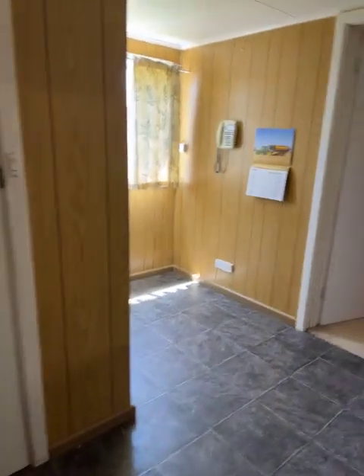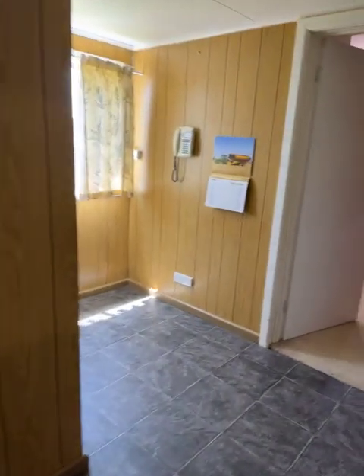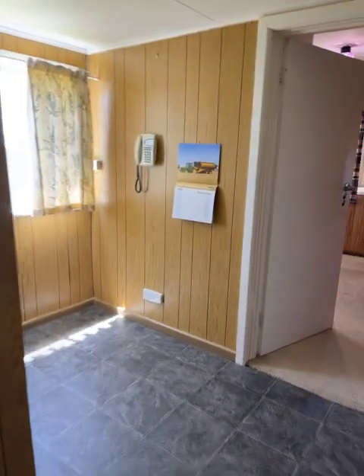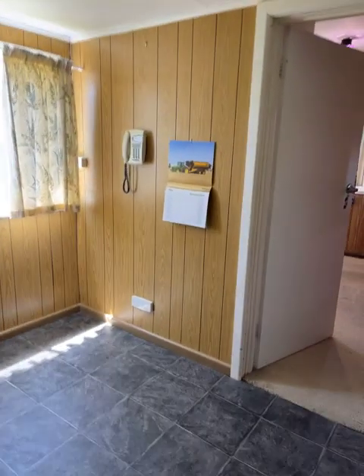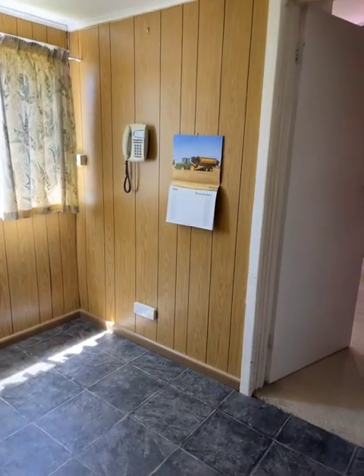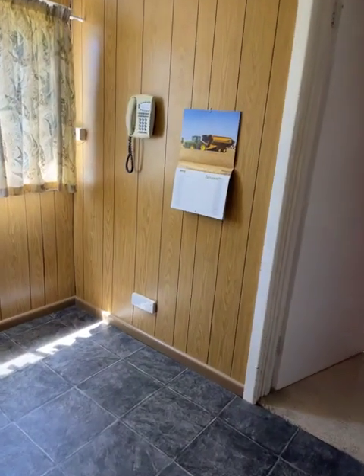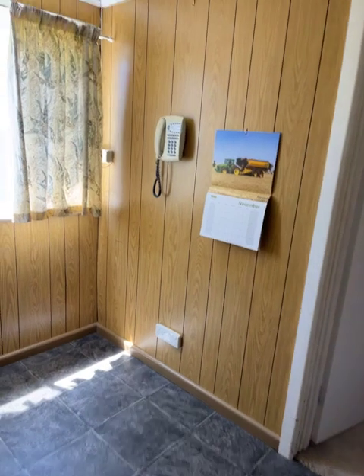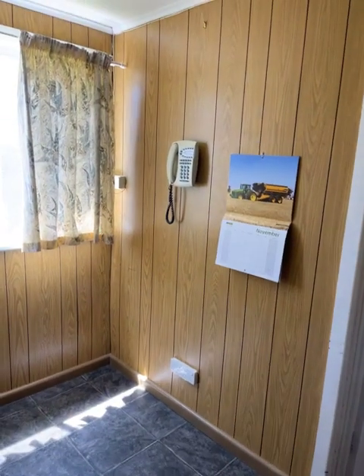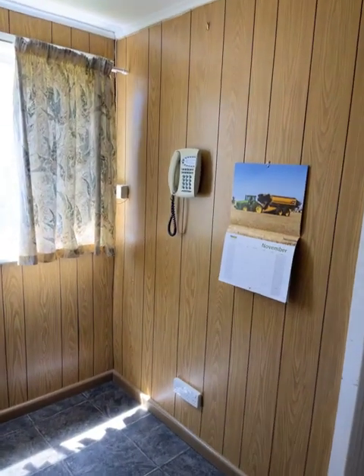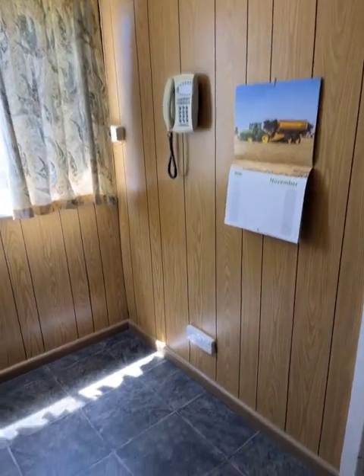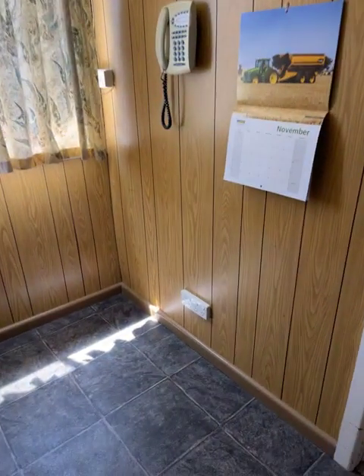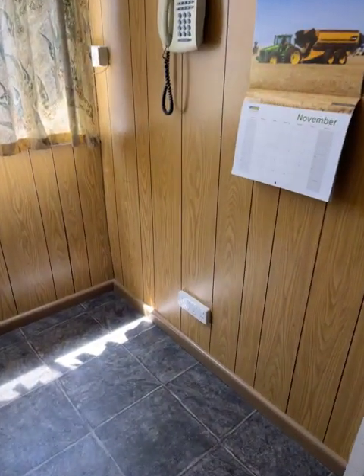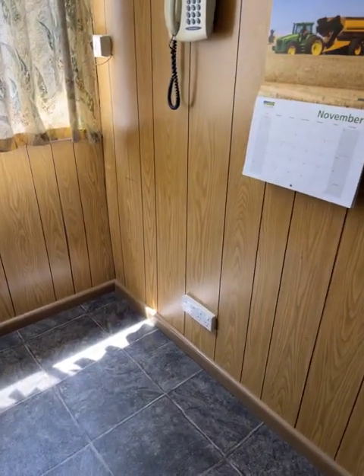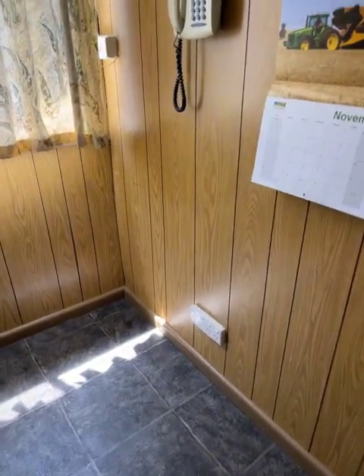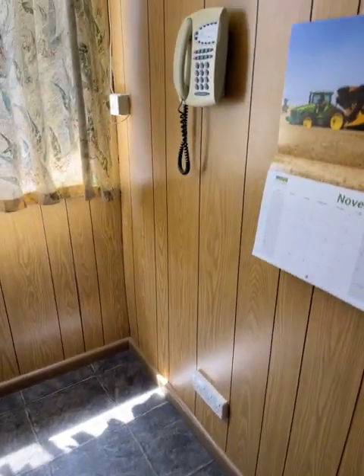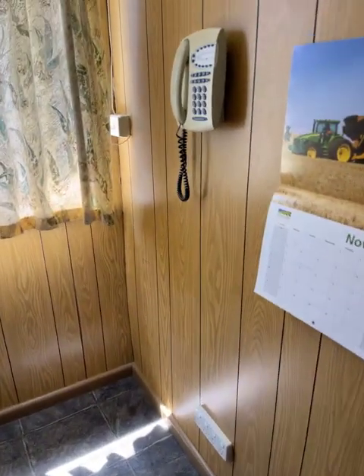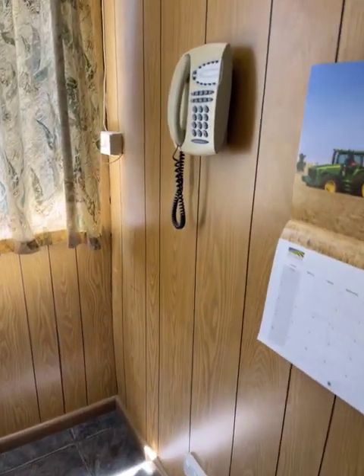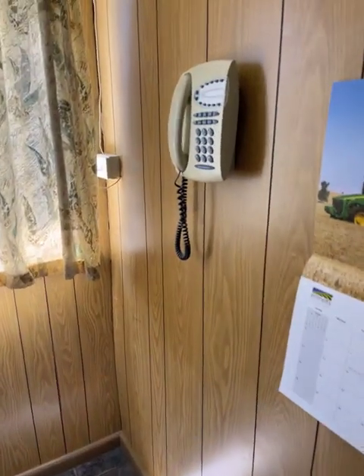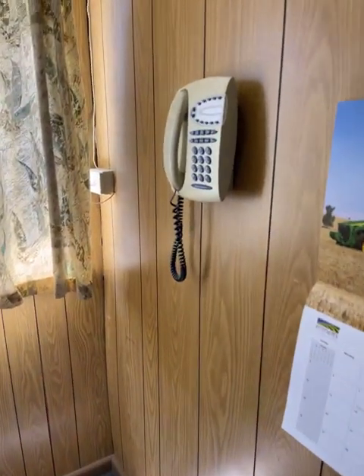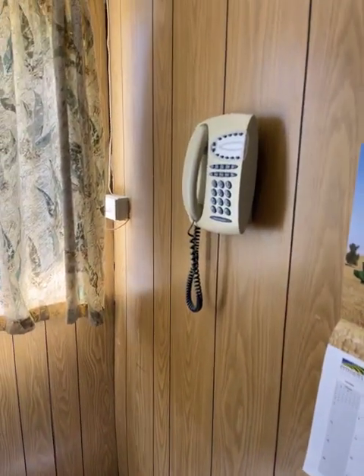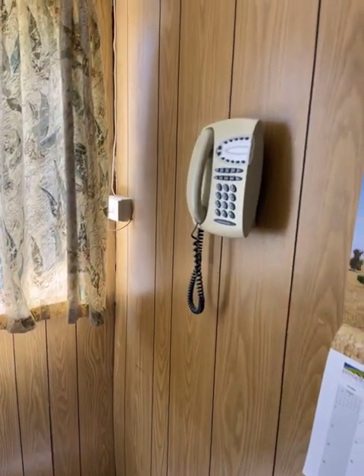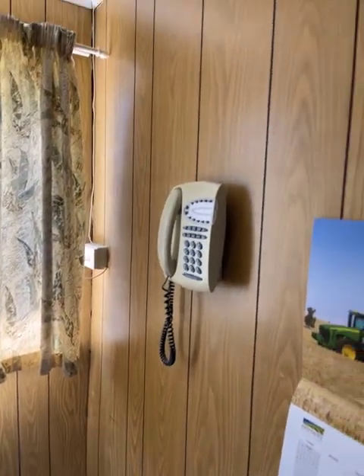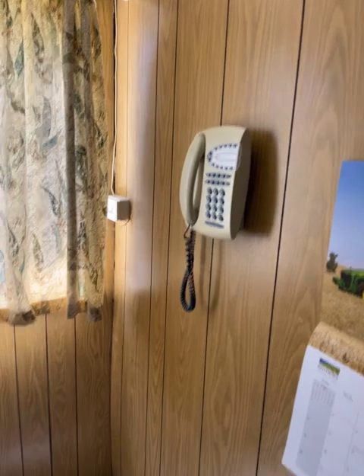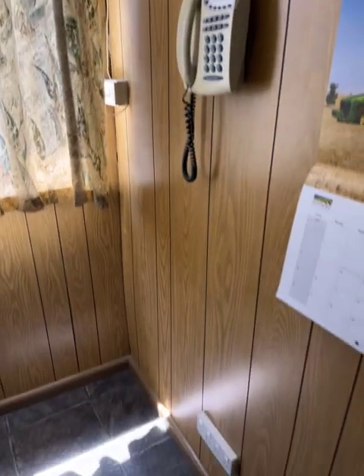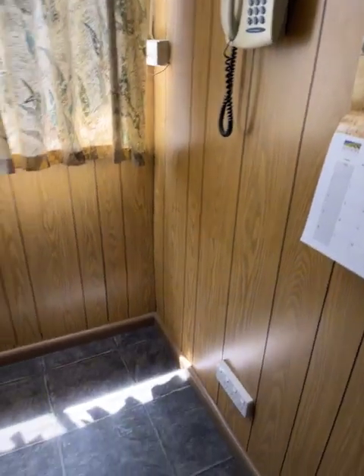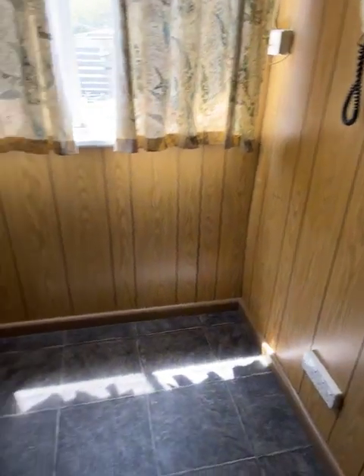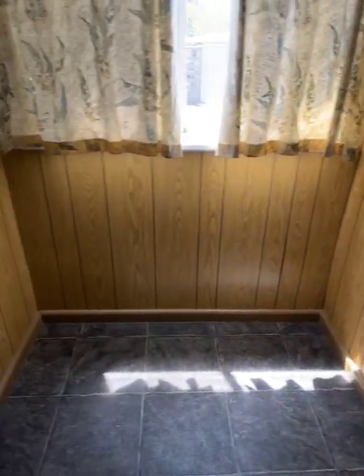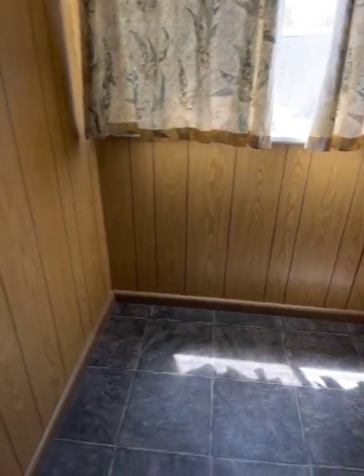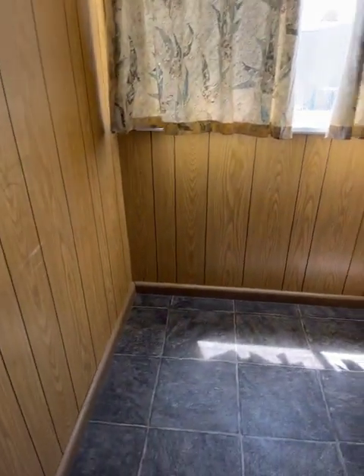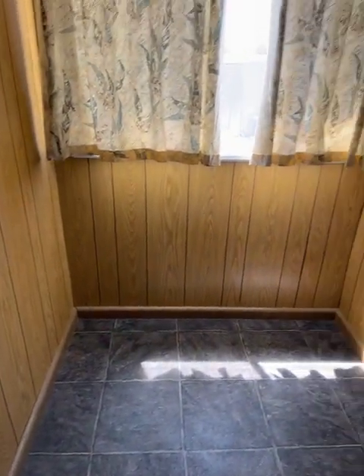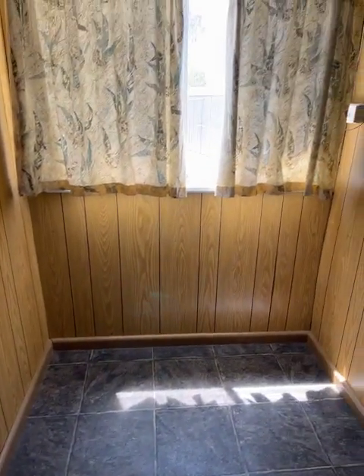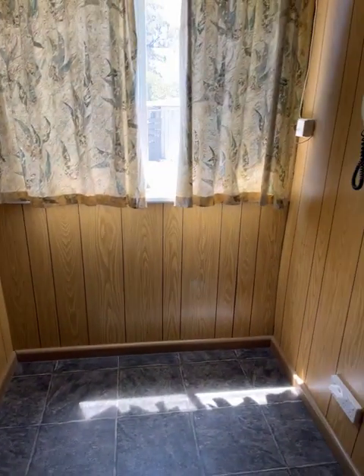There's a little study area here. We've got a phone point, four powerpoints, and a nice little area — put a desk in, get a bit of sunshine.